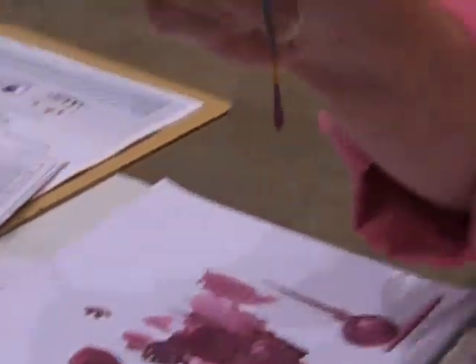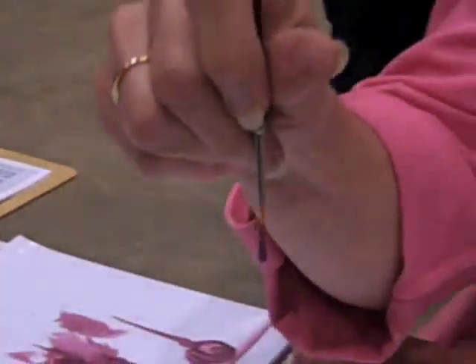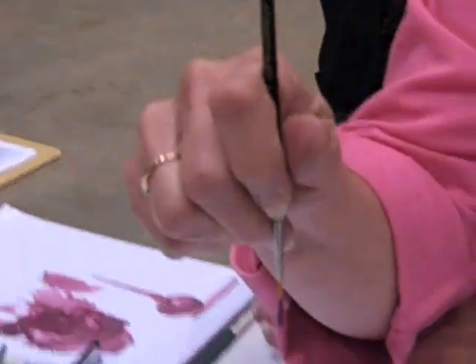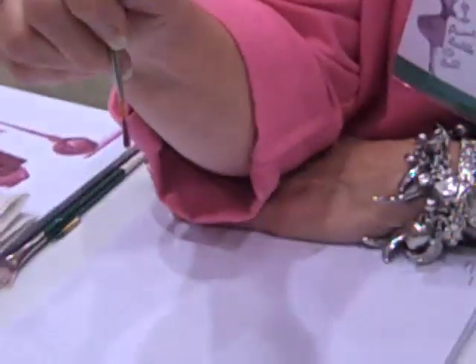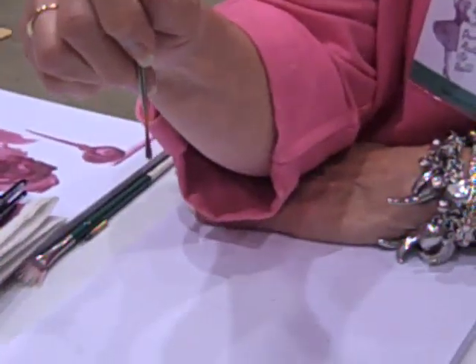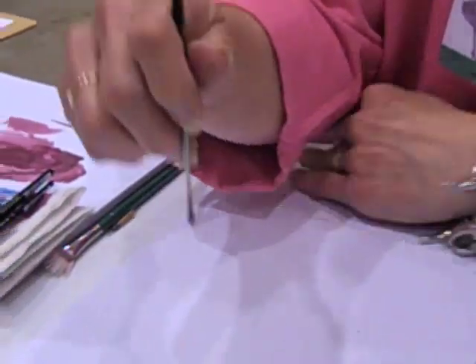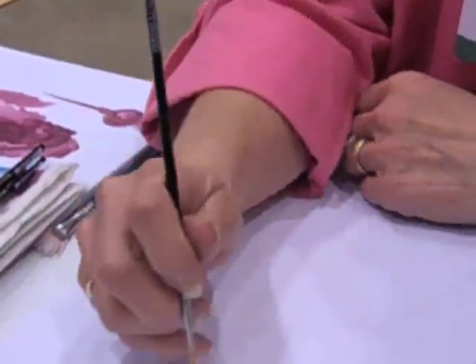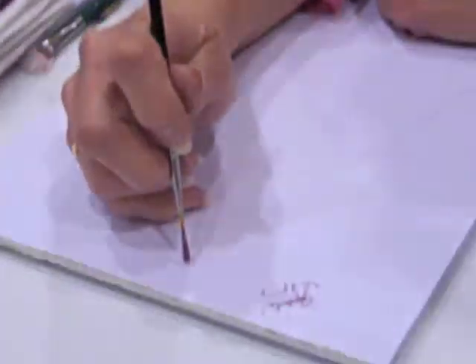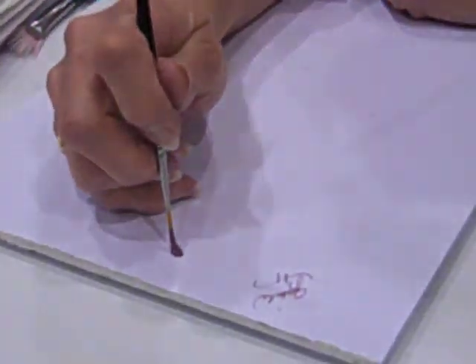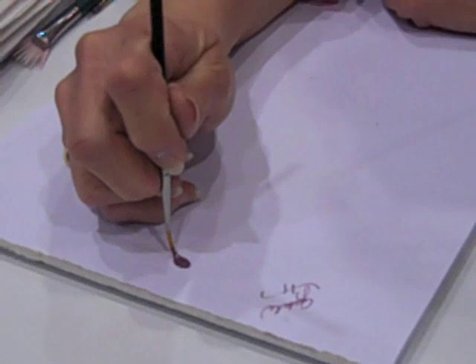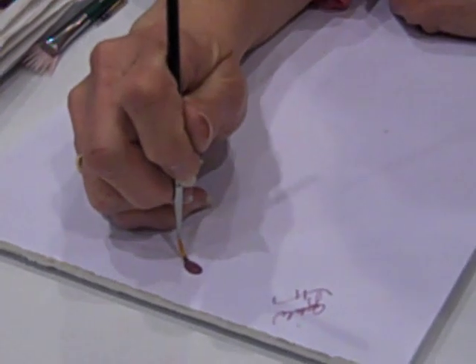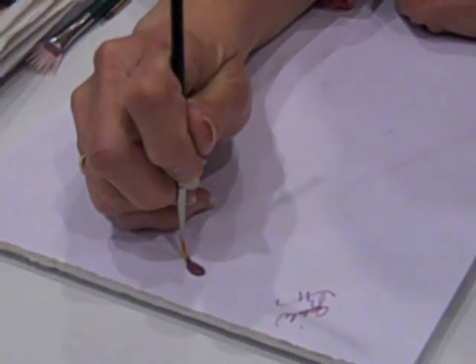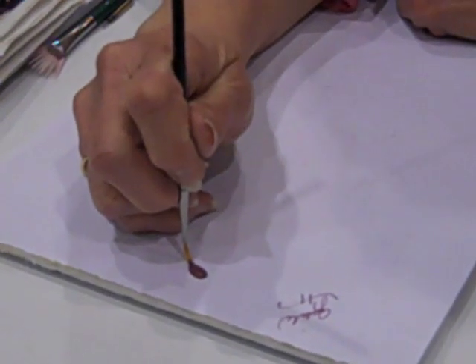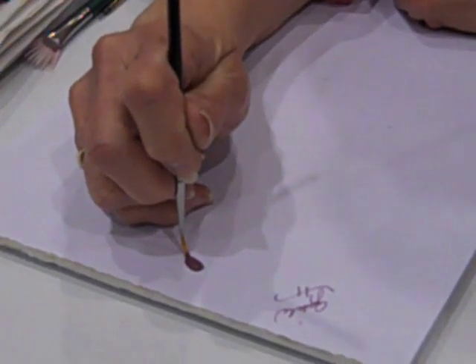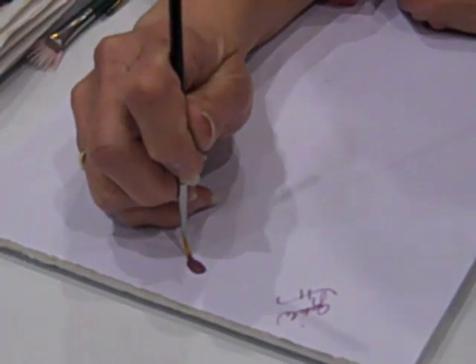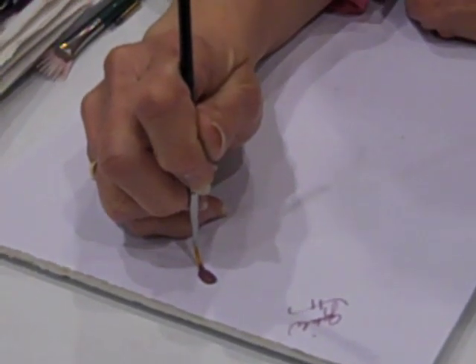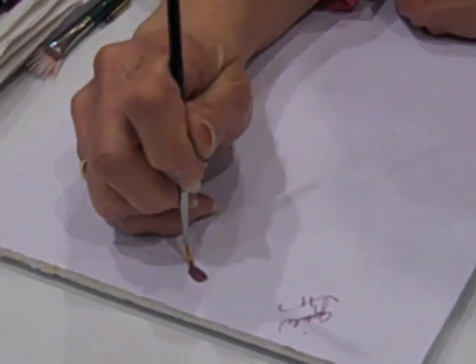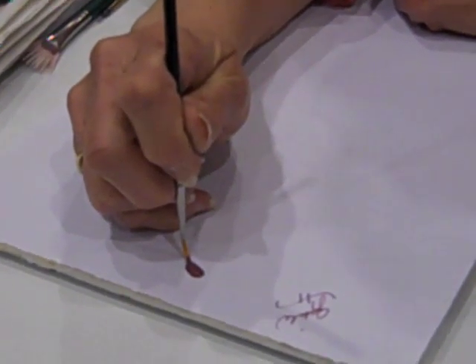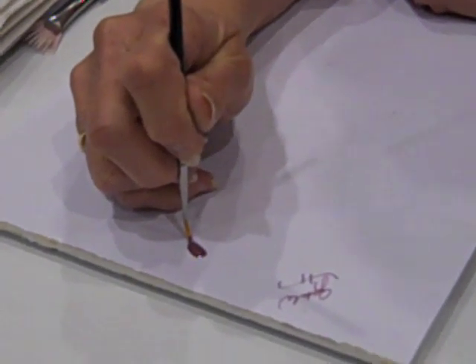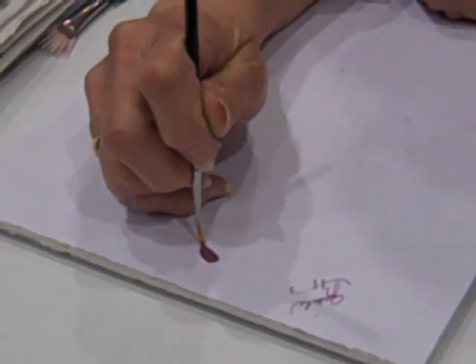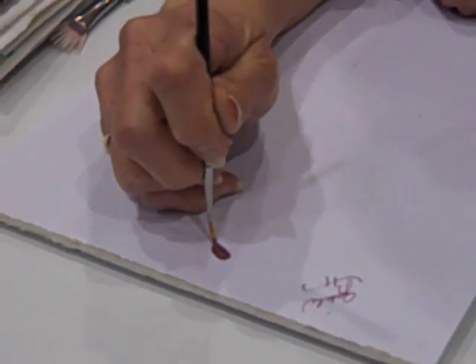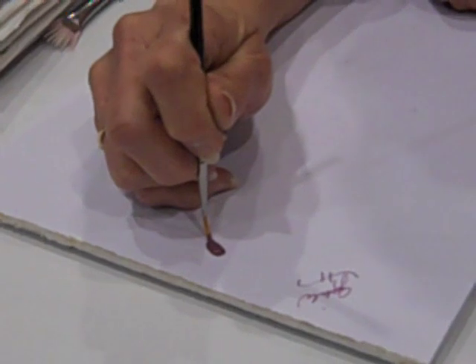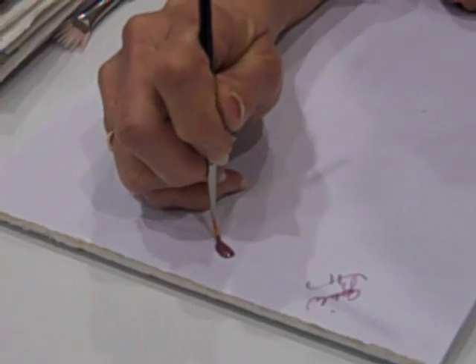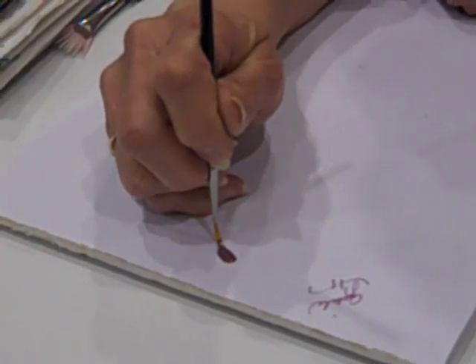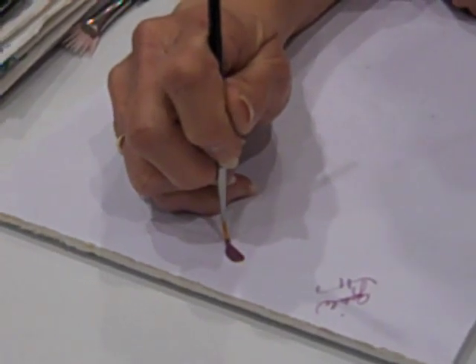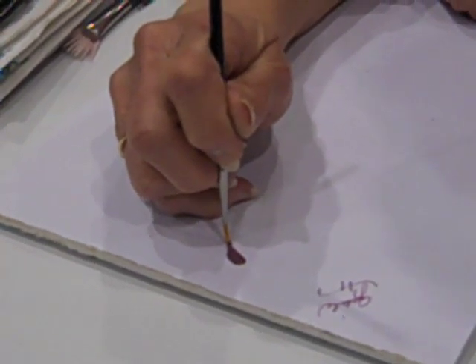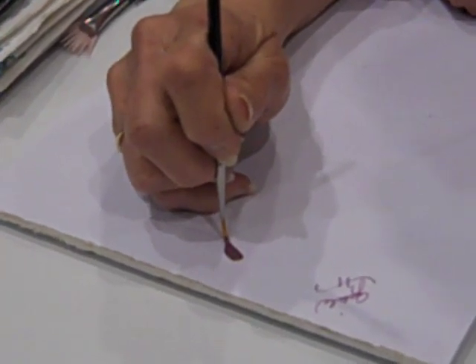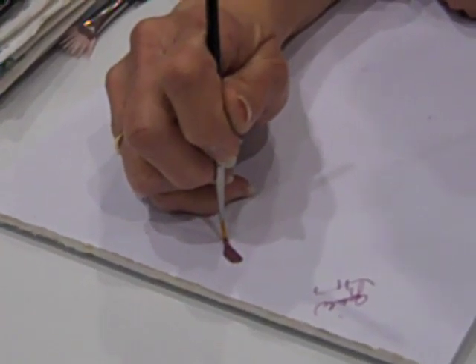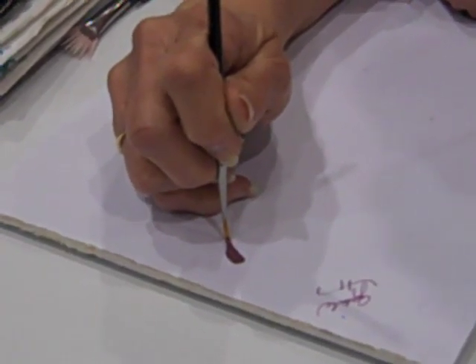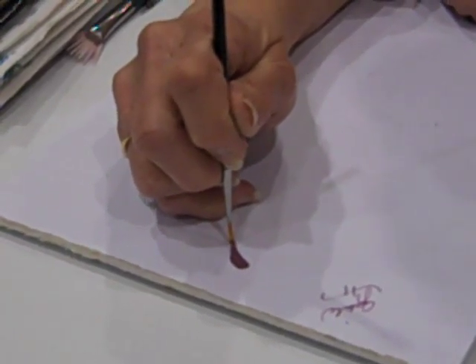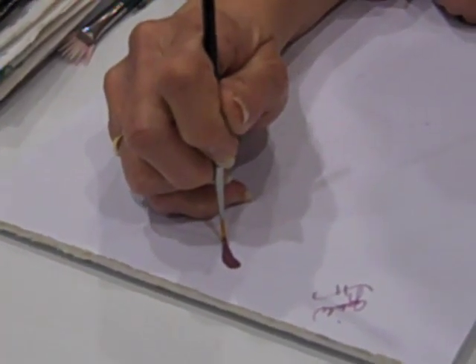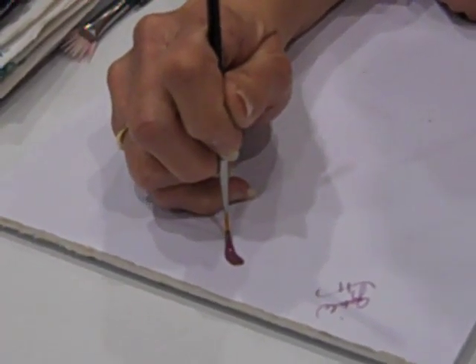I'm going to hold my handle straight up and down, and let my brush hairs lay down for just a minute and take a nap. Half of my stroke is executed by doing it this way. I take it and lightly begin to pull the handle of my brush straight up and down, and I'm lifting with my wrist.